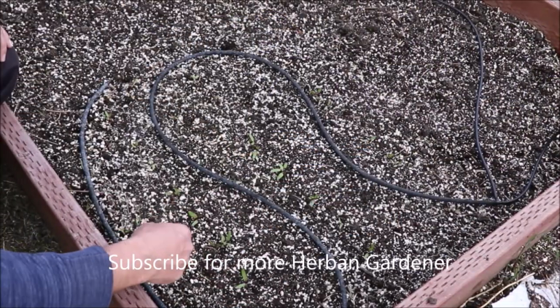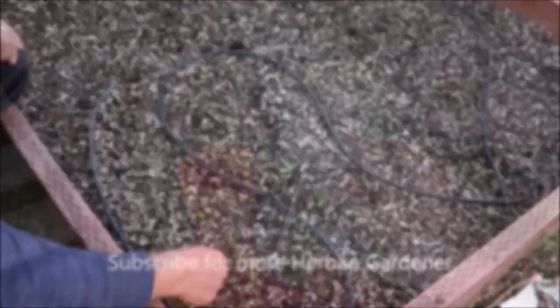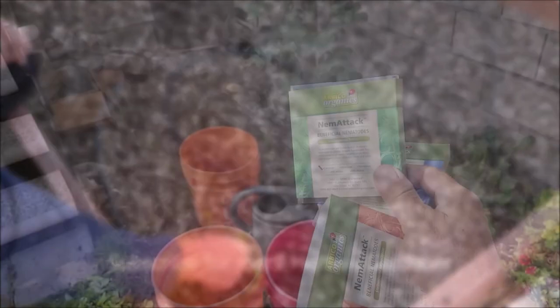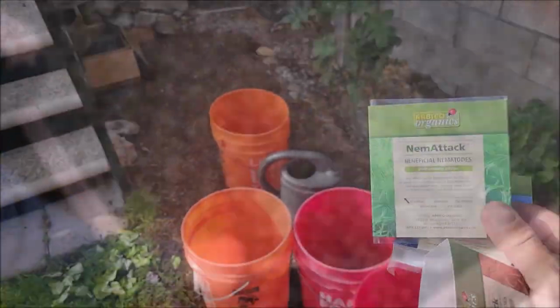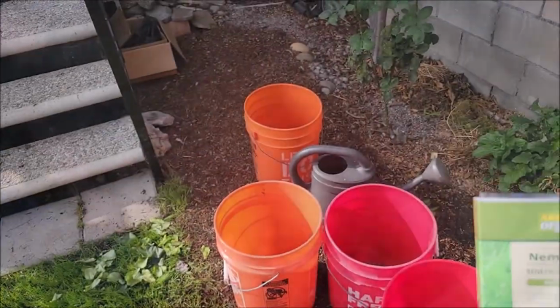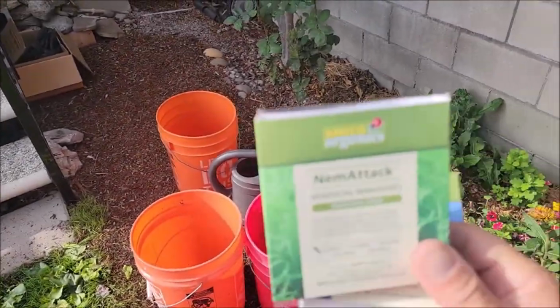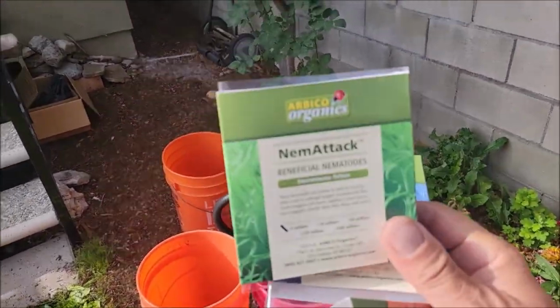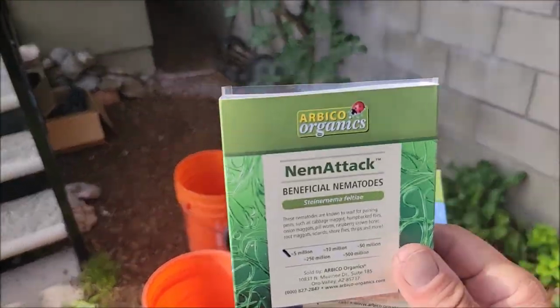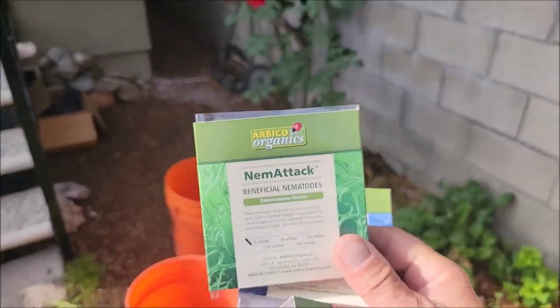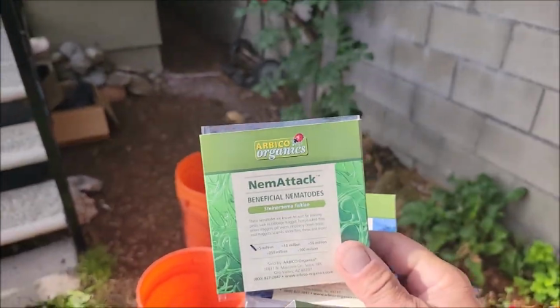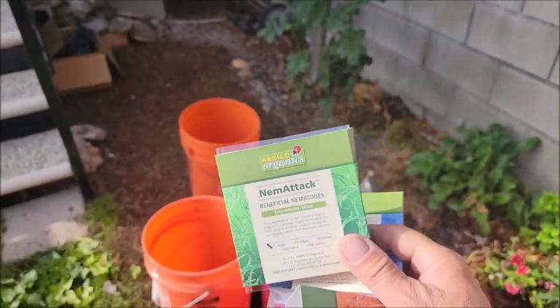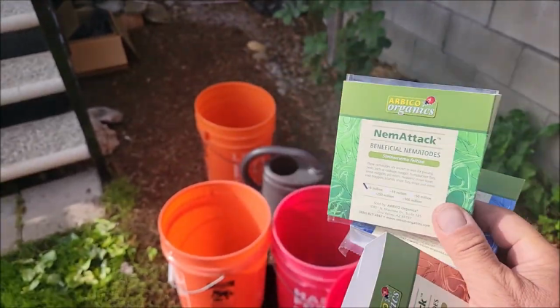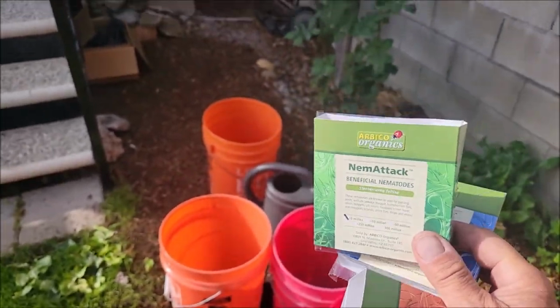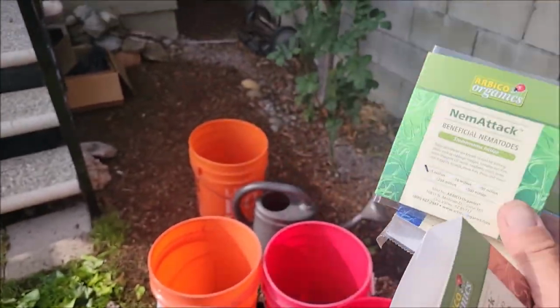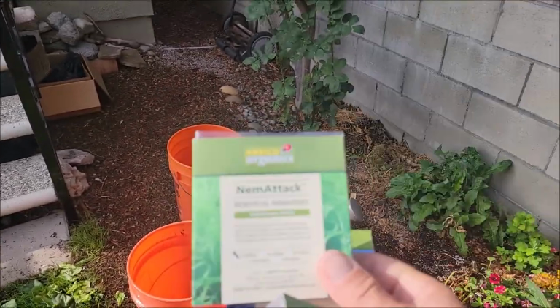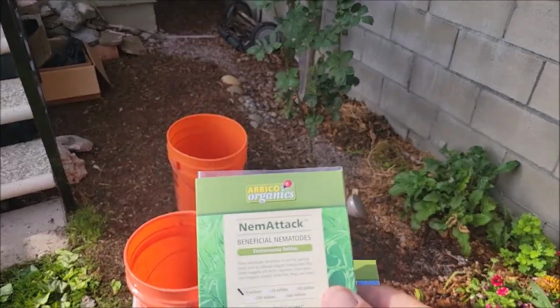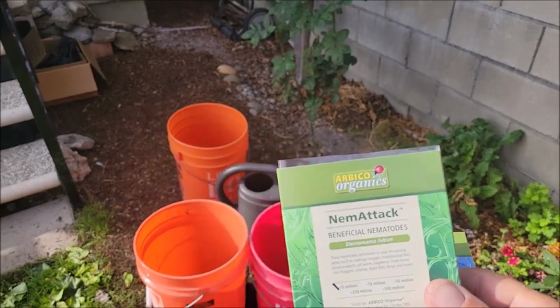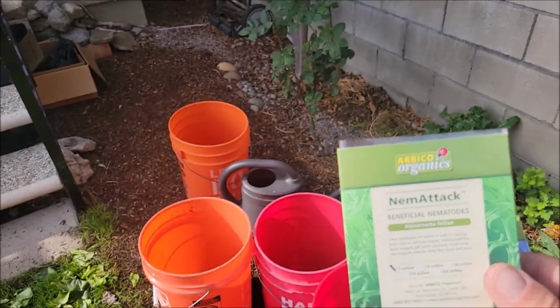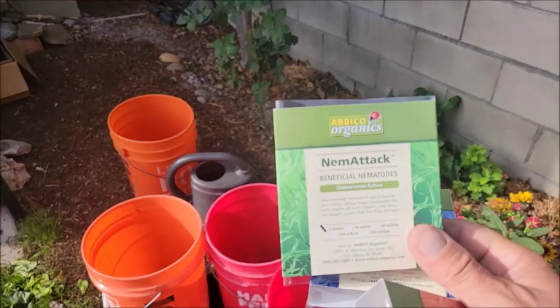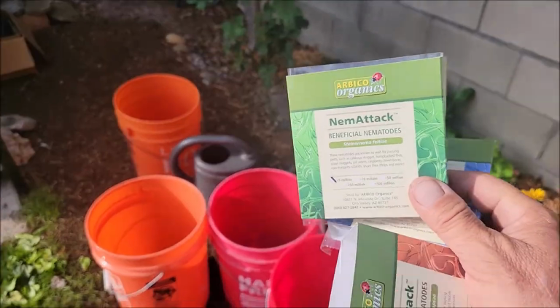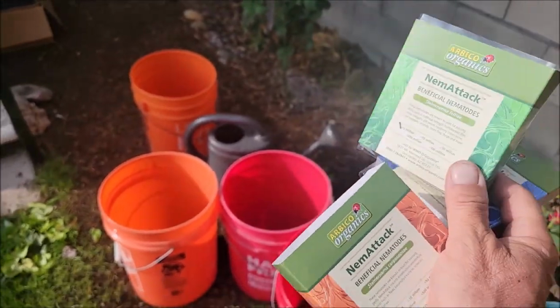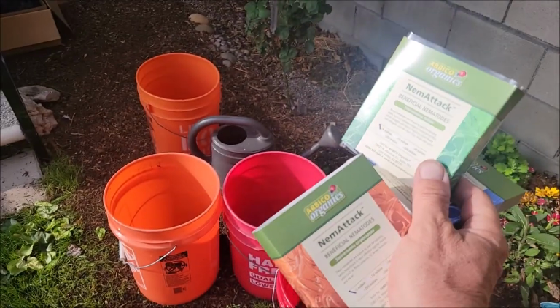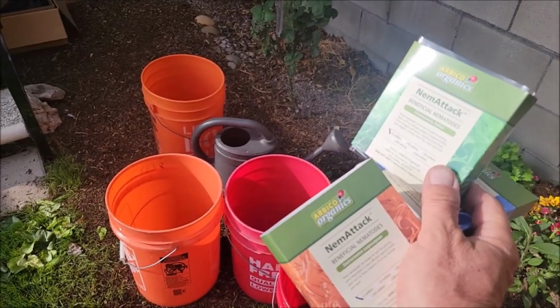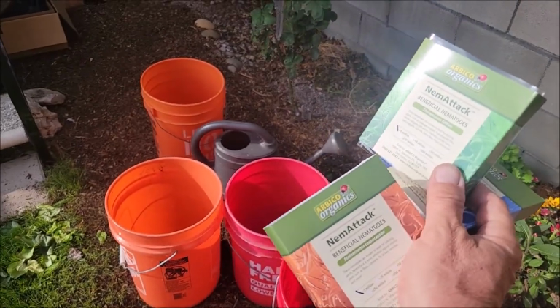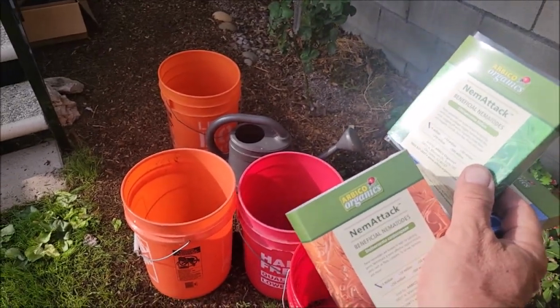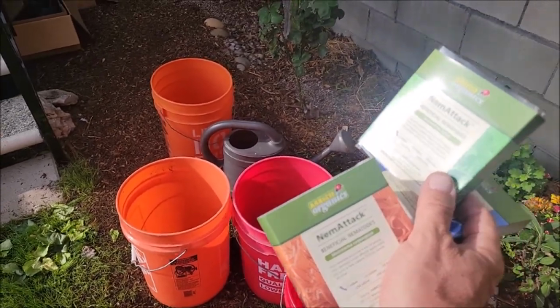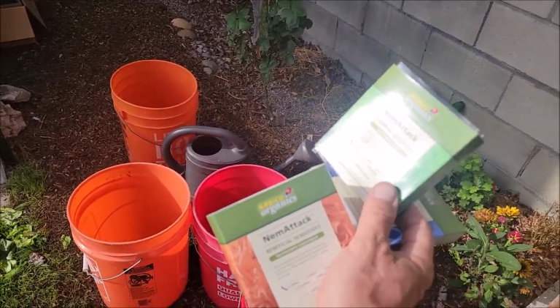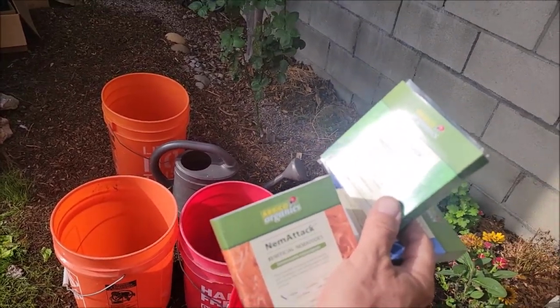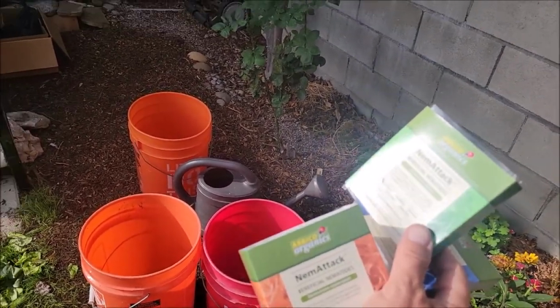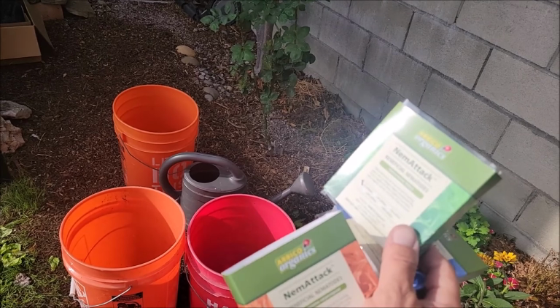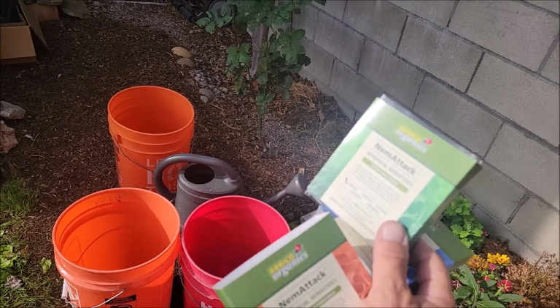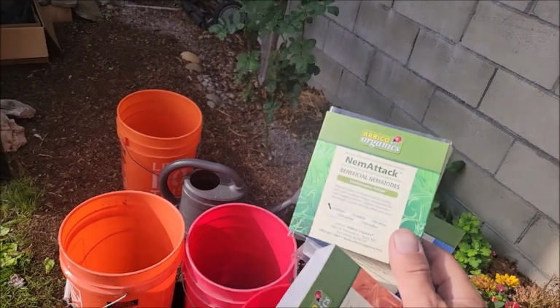Beneficial nematodes are a great way to control pests in your garden. Today, we're going to be applying a triple threat, which is going to be NemaTak,